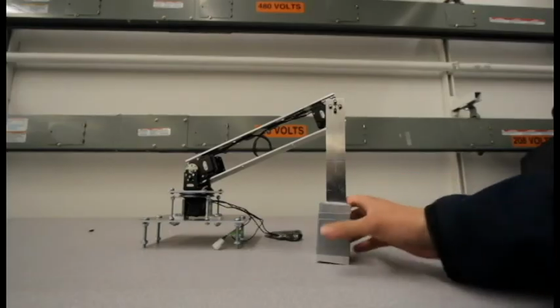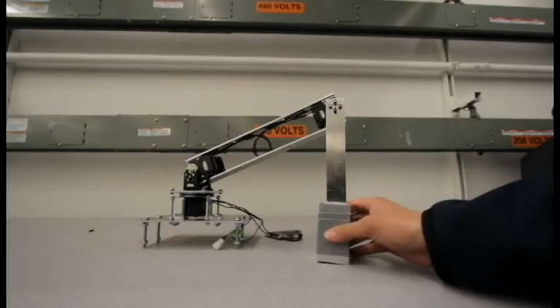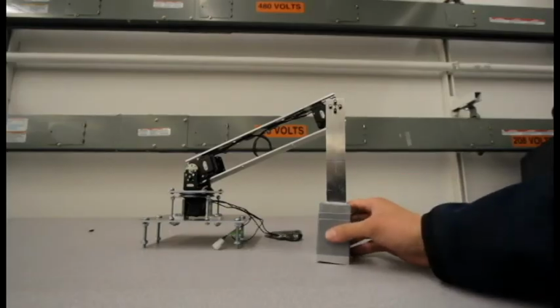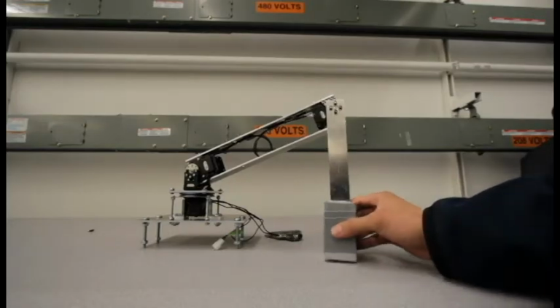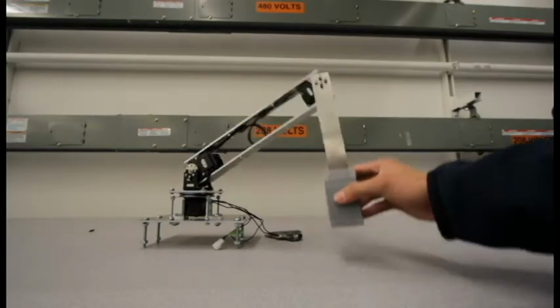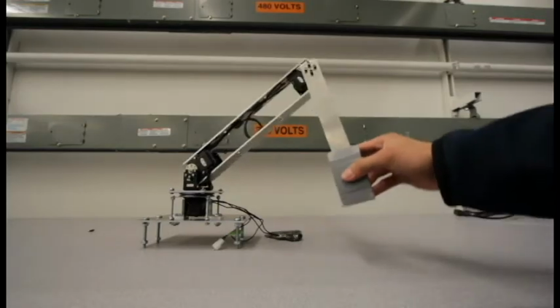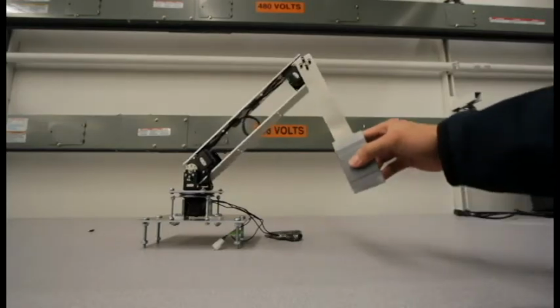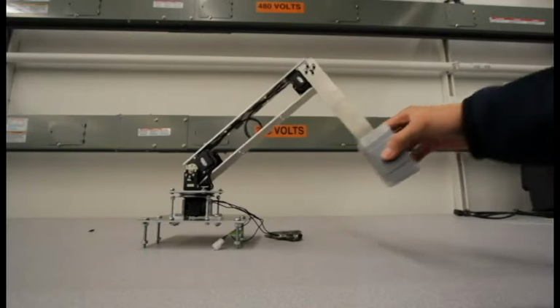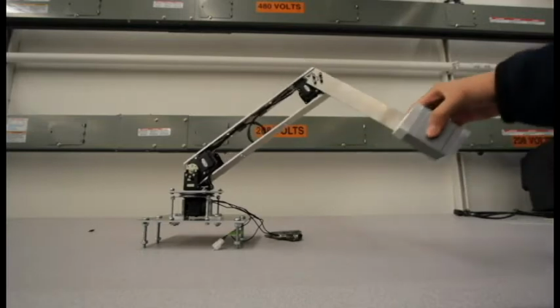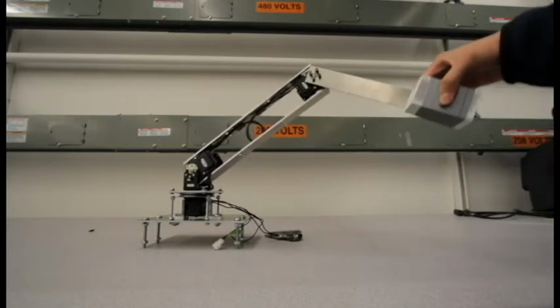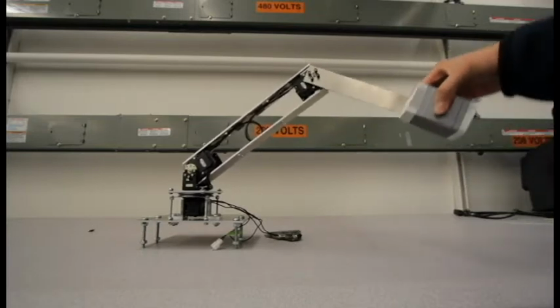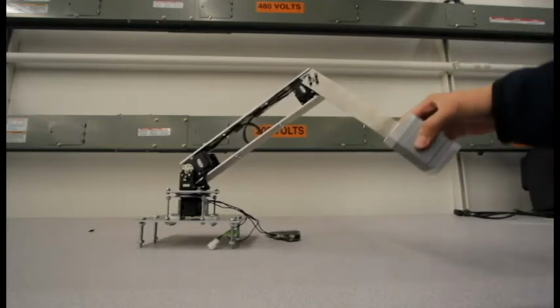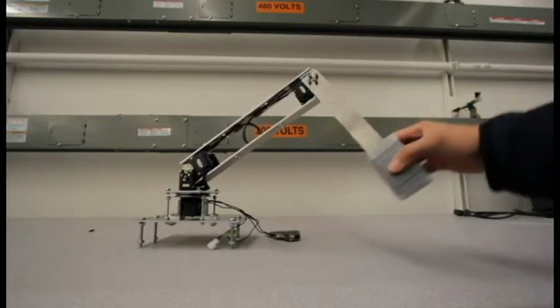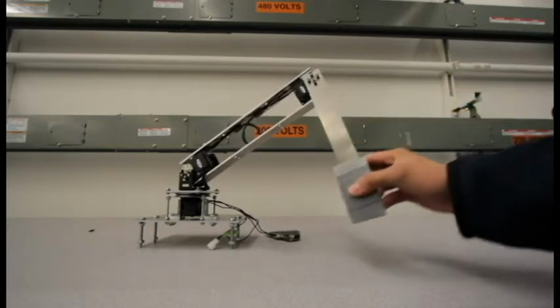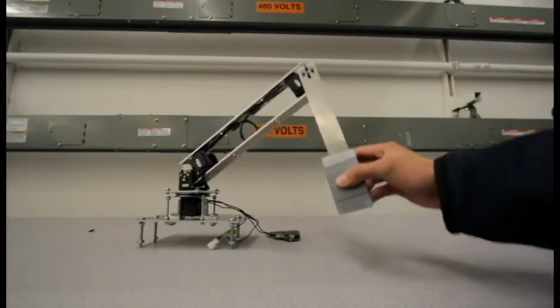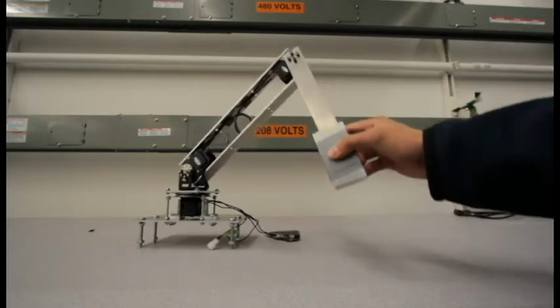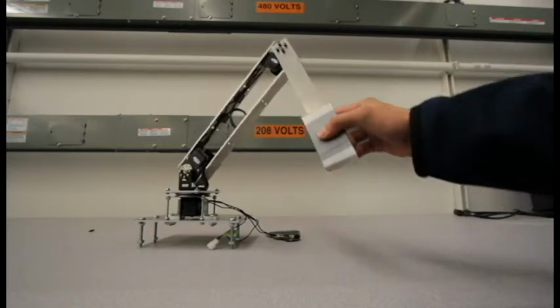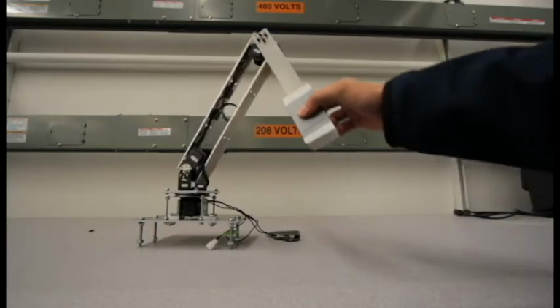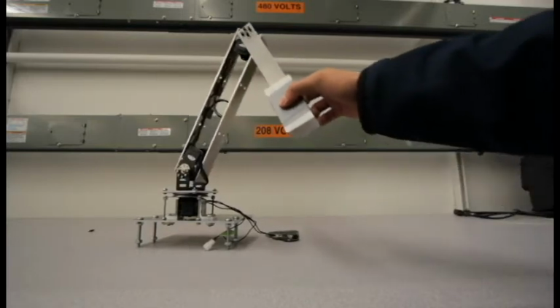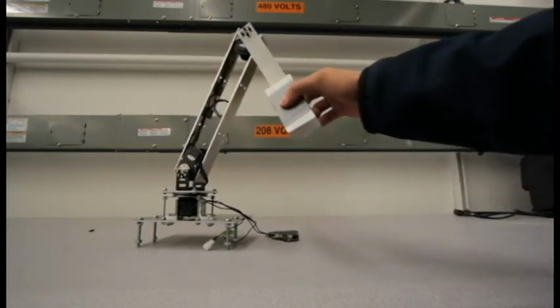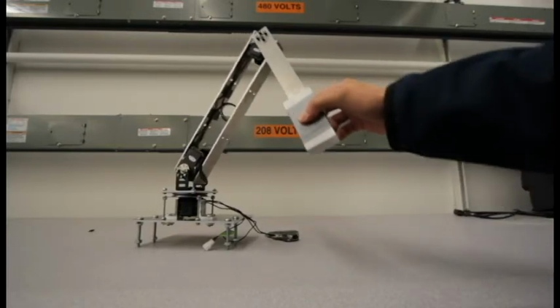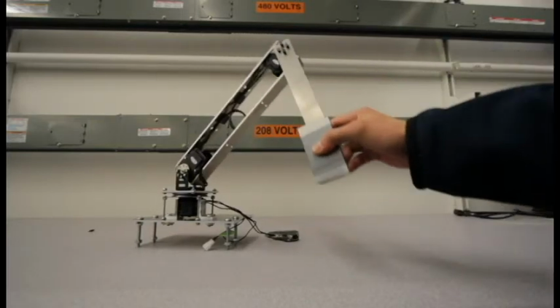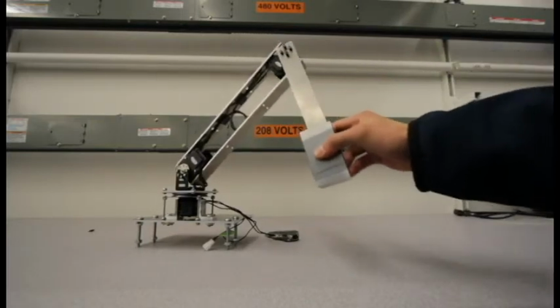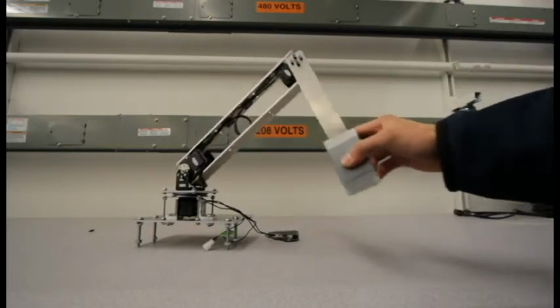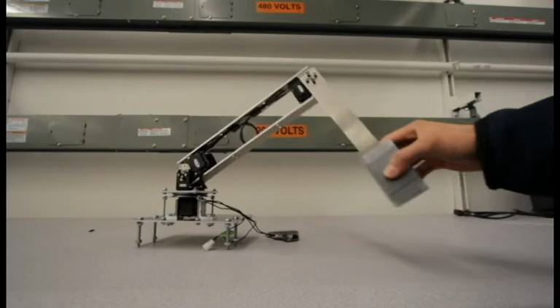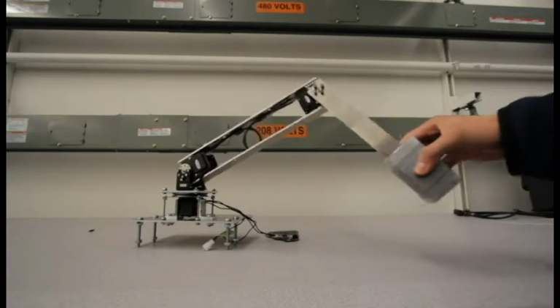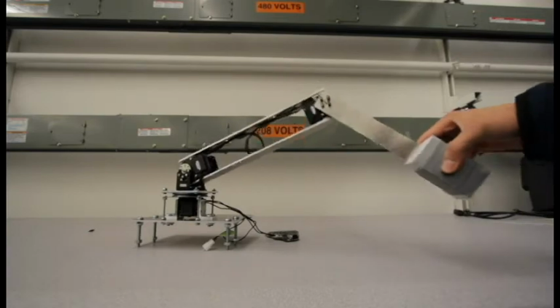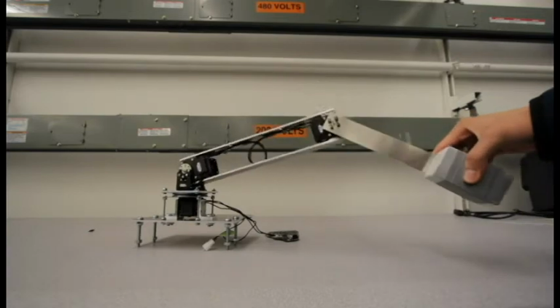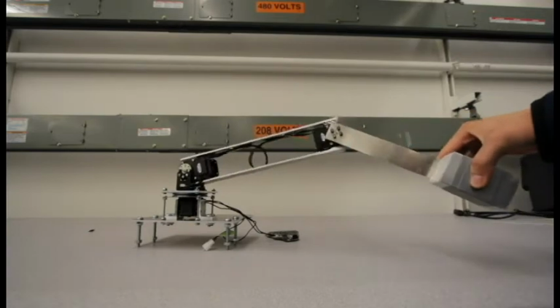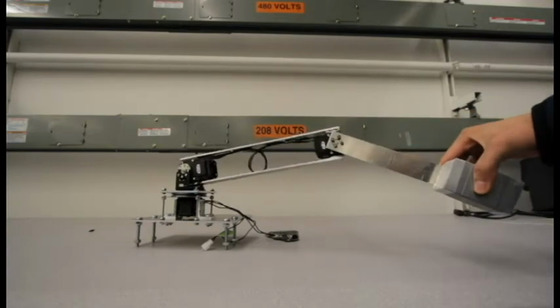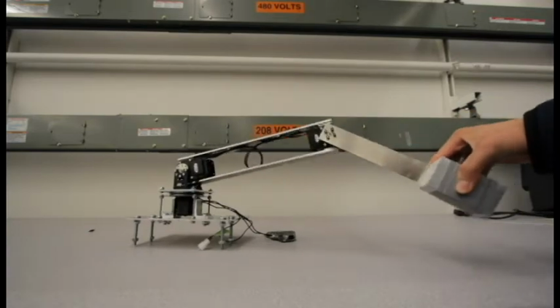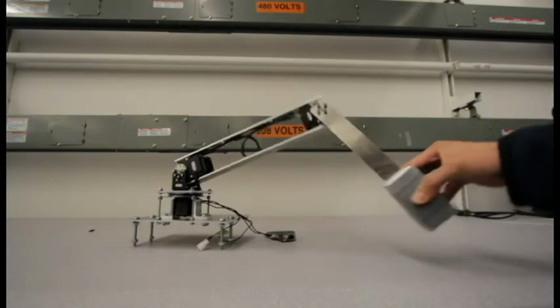We chose to do a two-bar linkage, which allows us to keep the center of mass low in the home position, but extend the arm out relatively far when we're turning to counteract torques.